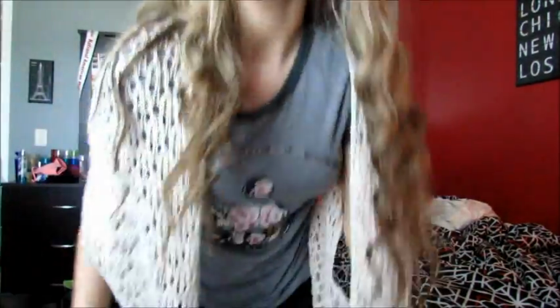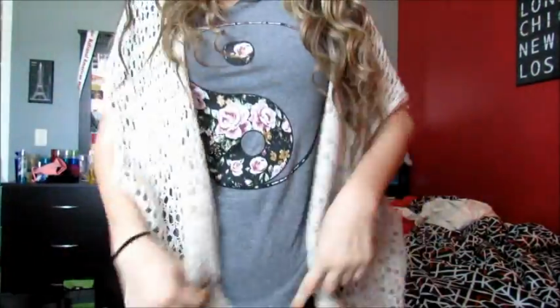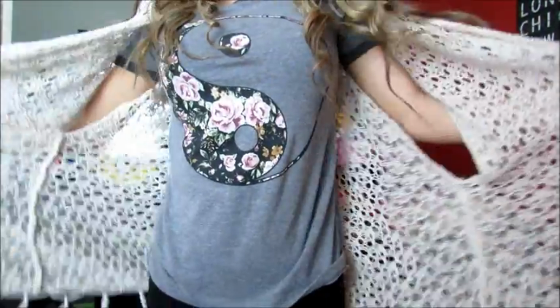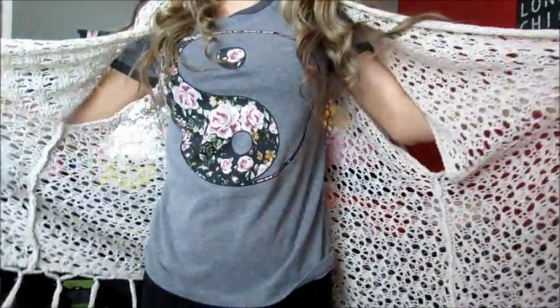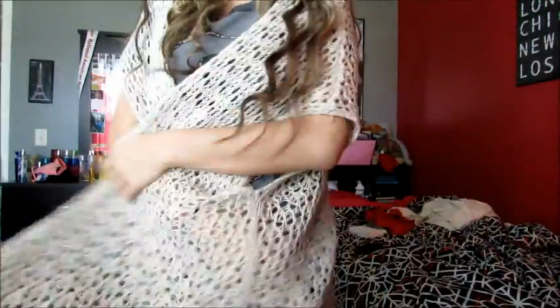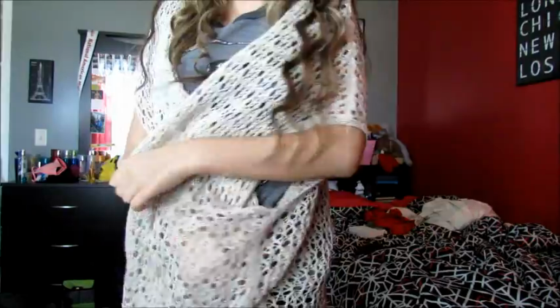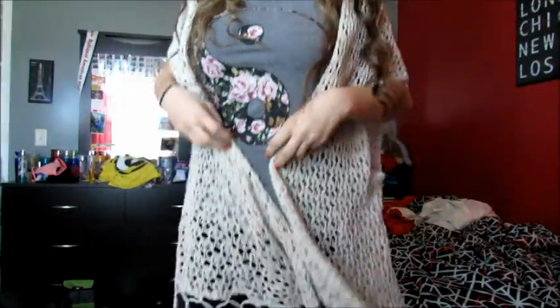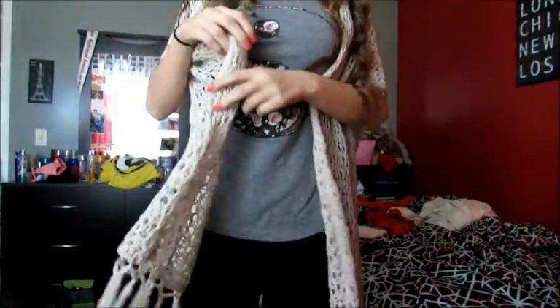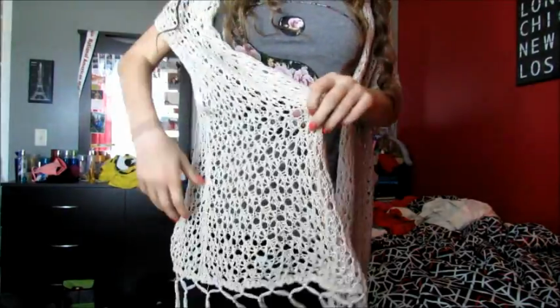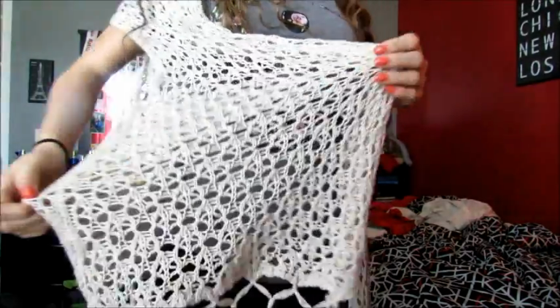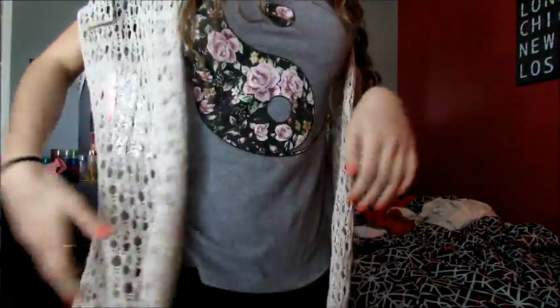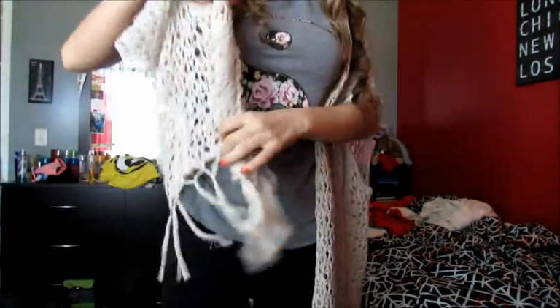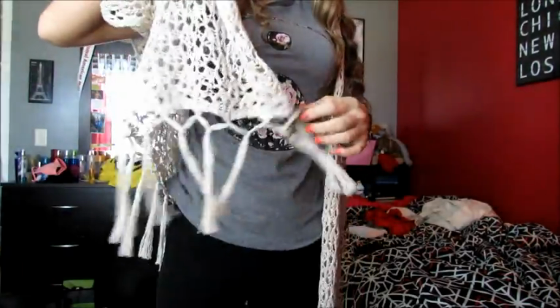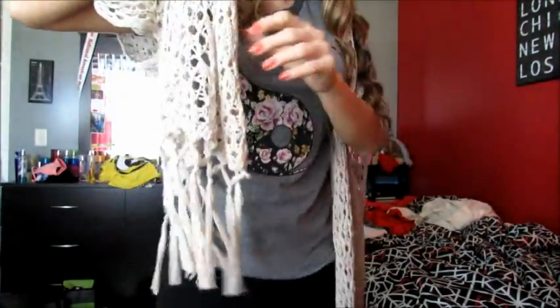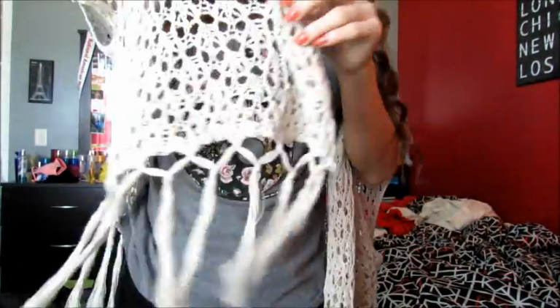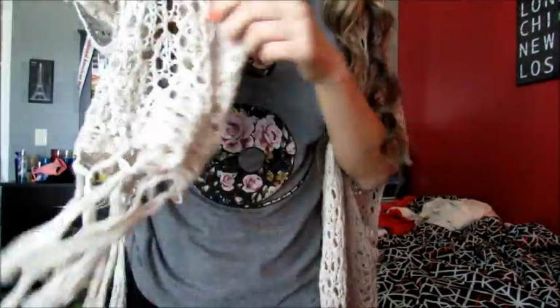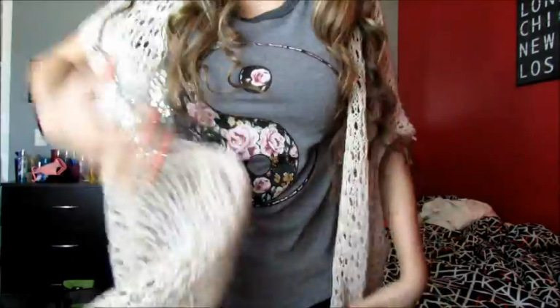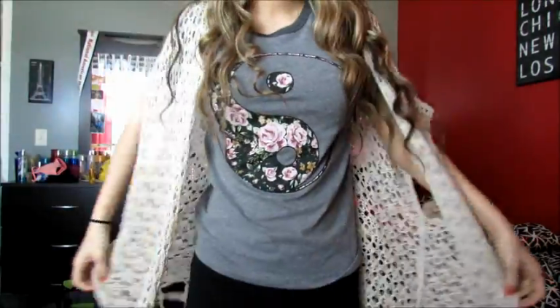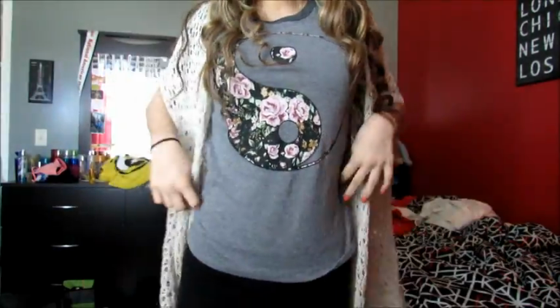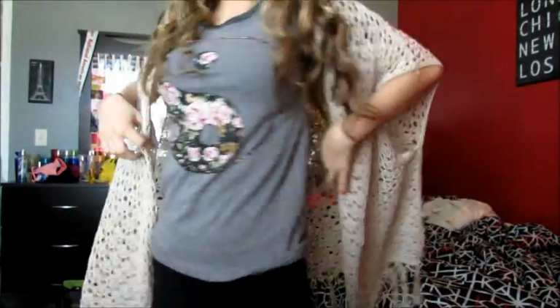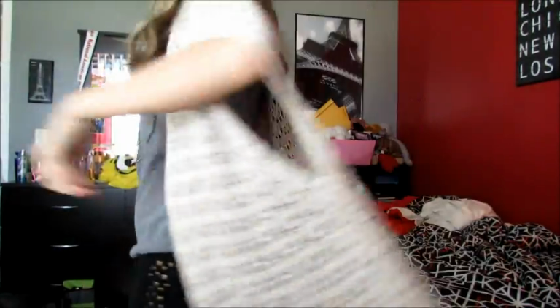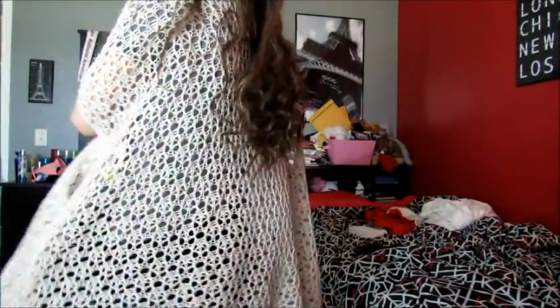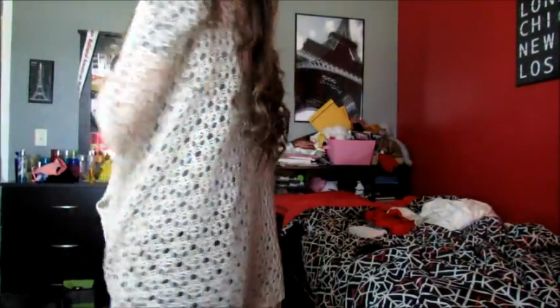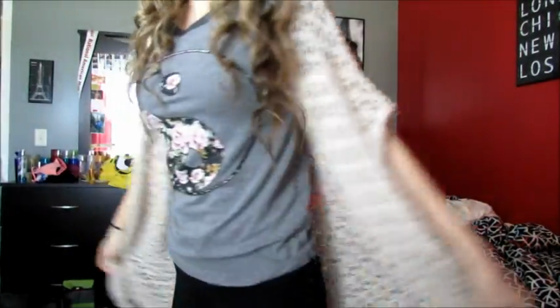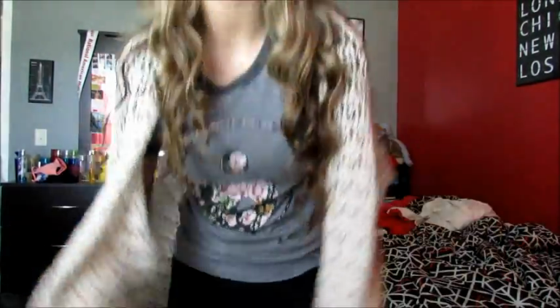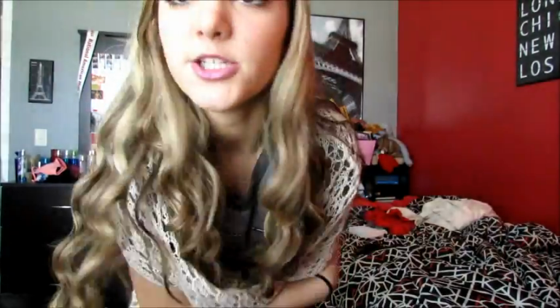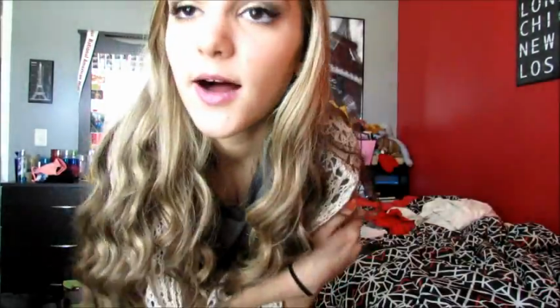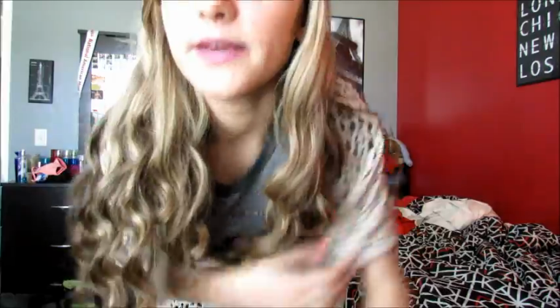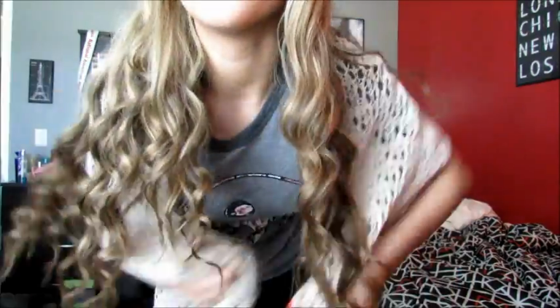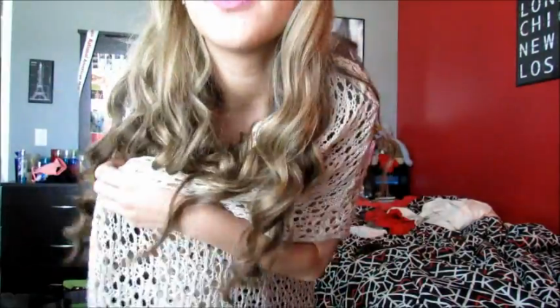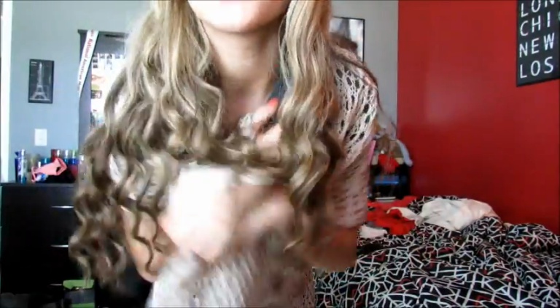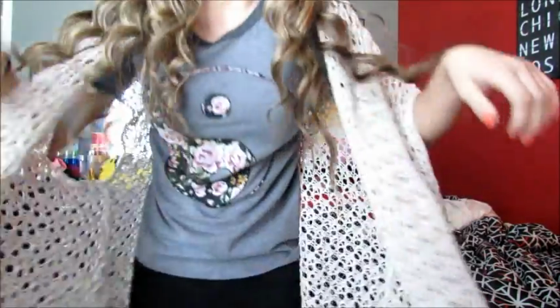And then I'm wearing this super cute cardigan over it that I'm obsessed with. It's just like crochet and it has this detail on the bottom and it's from Target. It's literally so cute — I love it. It's super long and just like a big comfy little blanket.